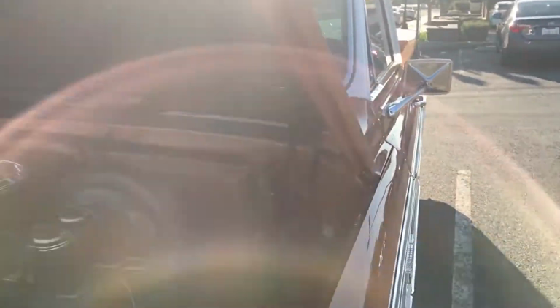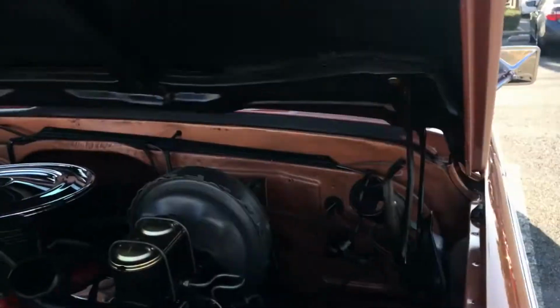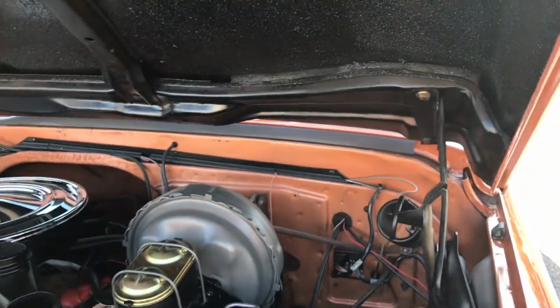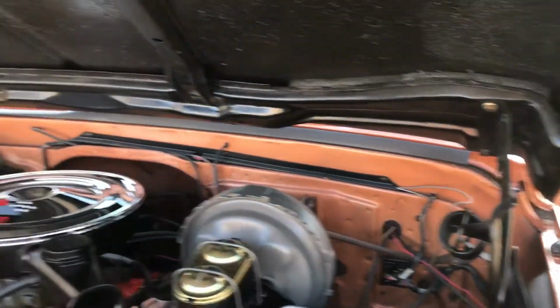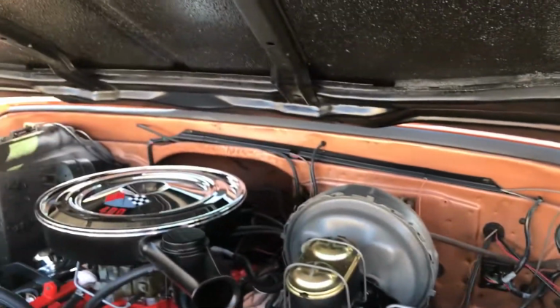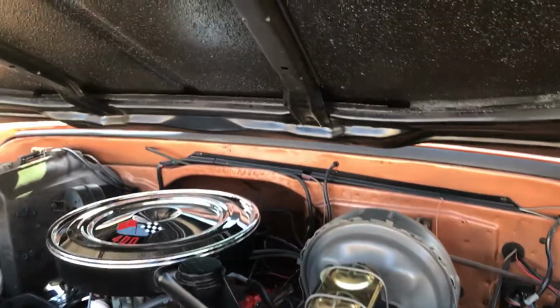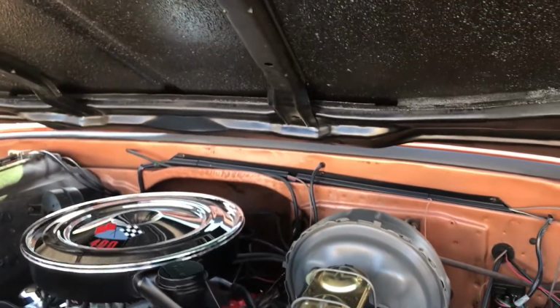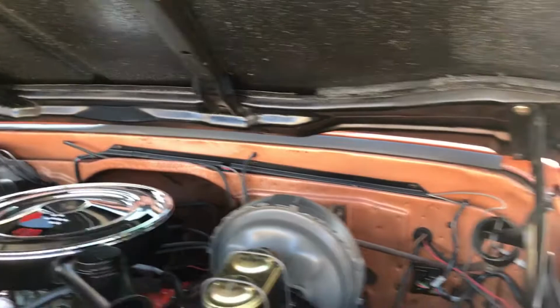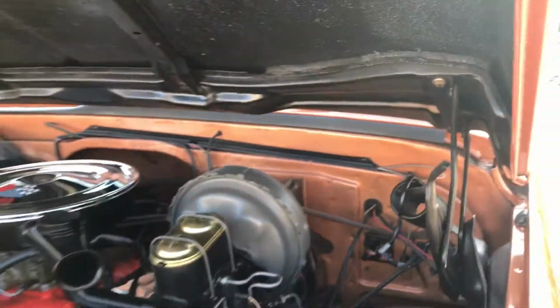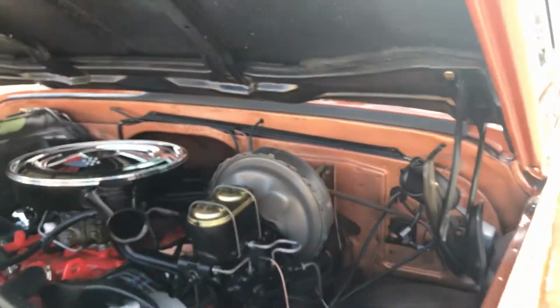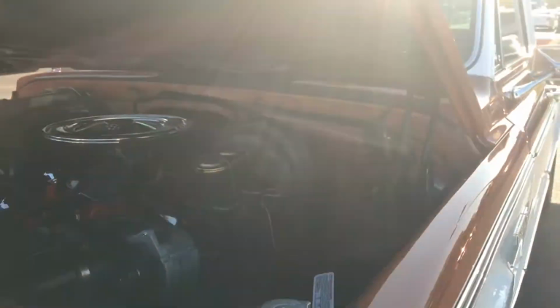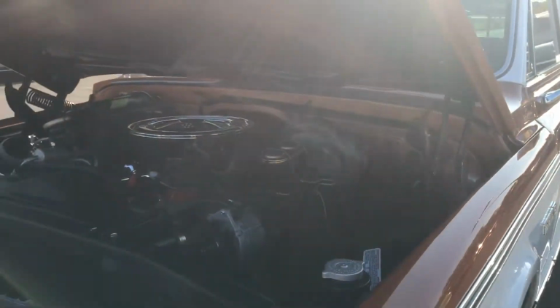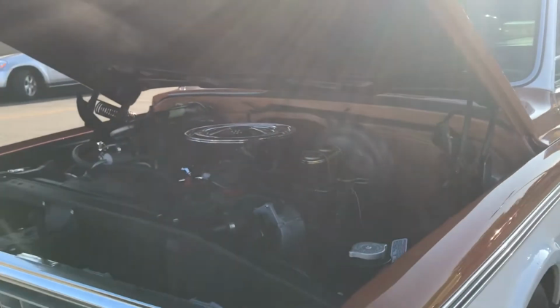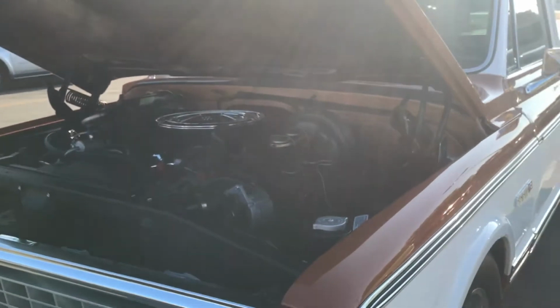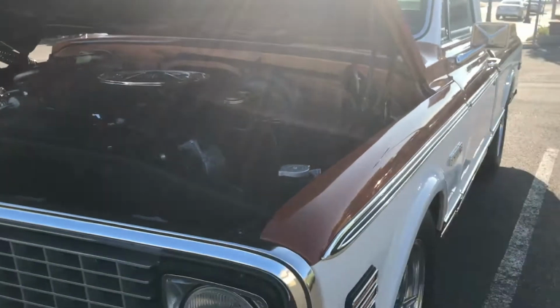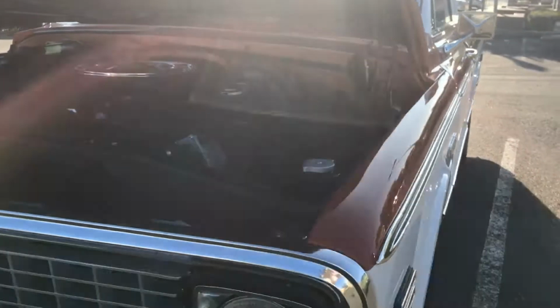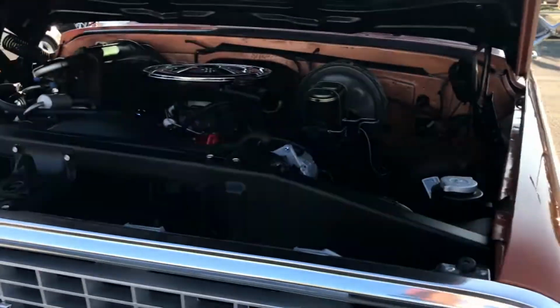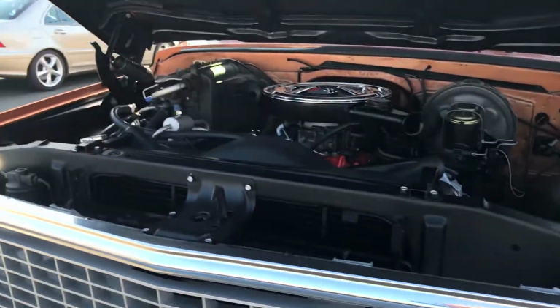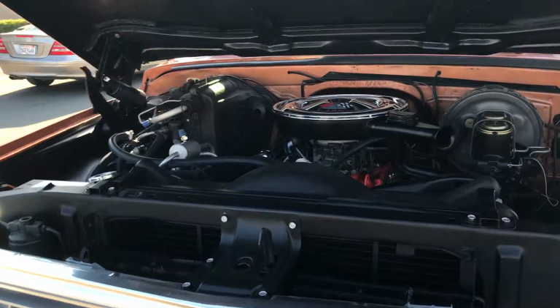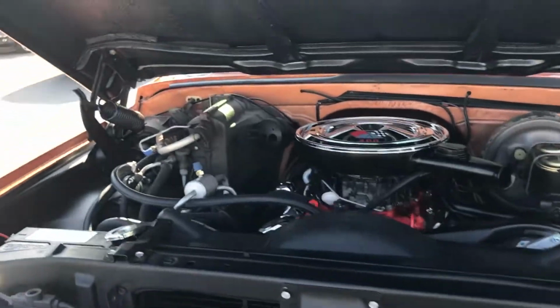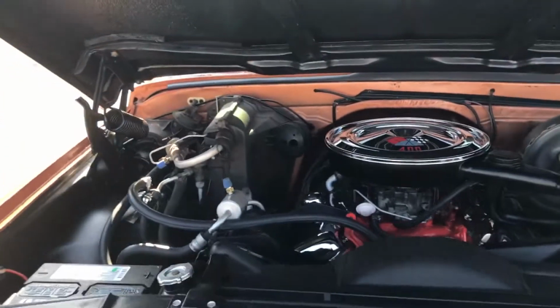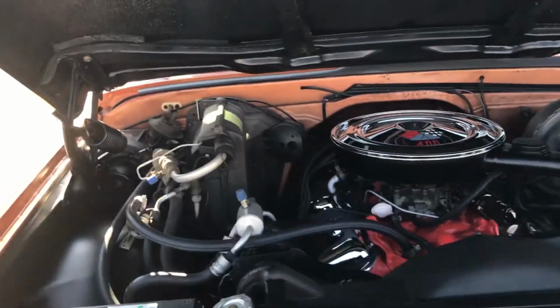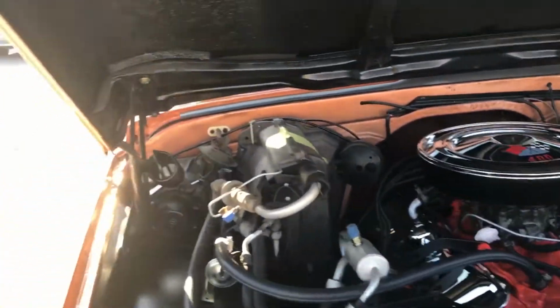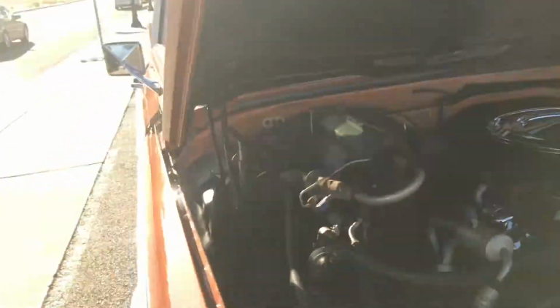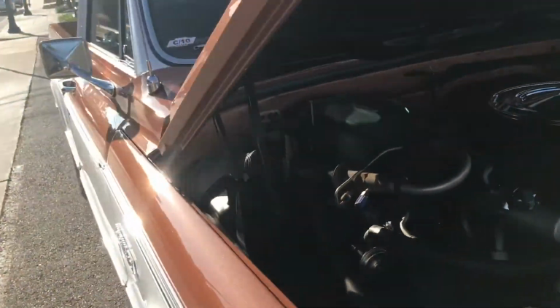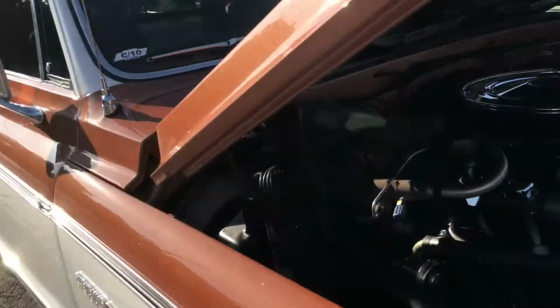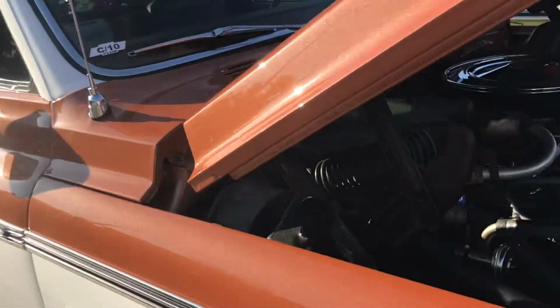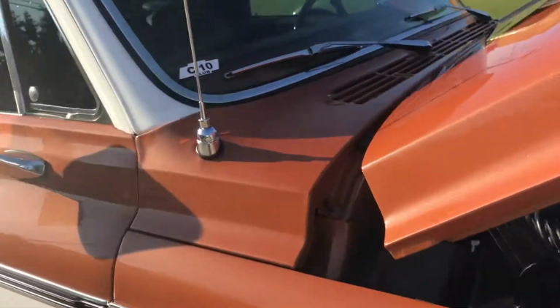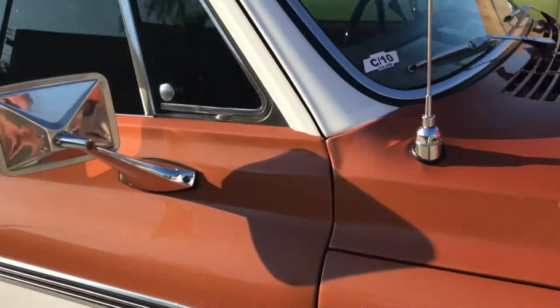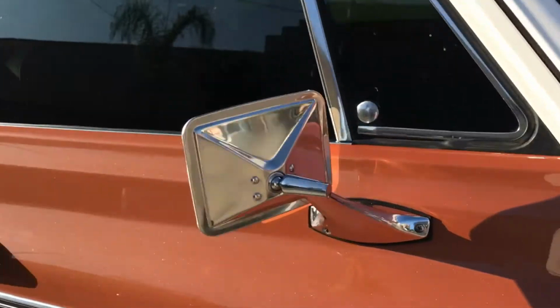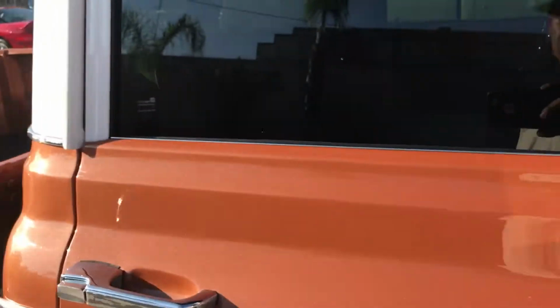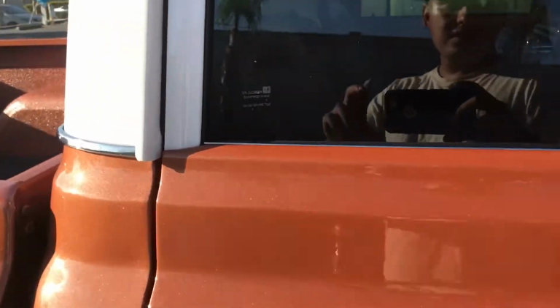Look at that — disc brakes and all that. It's an AC cab. This is just a beautiful truck. Original grille. This truck is pretty much solid. If I had the money, I'd buy this truck. This is actually one of my dream trucks — Cheyenne Supra. I'll show you guys the interior again.